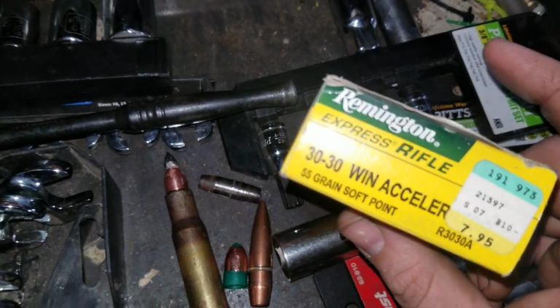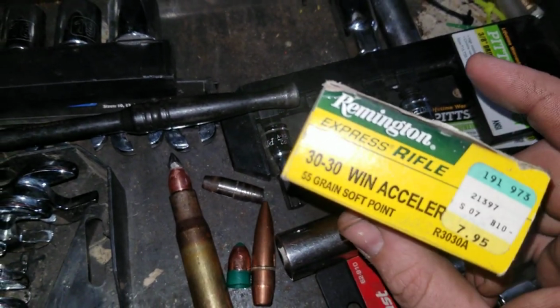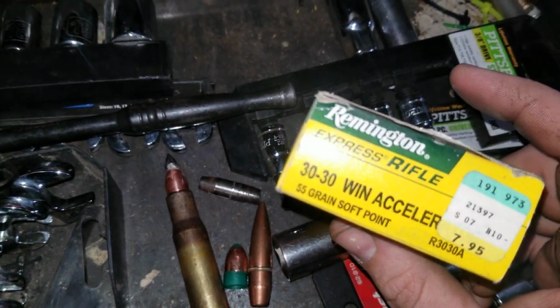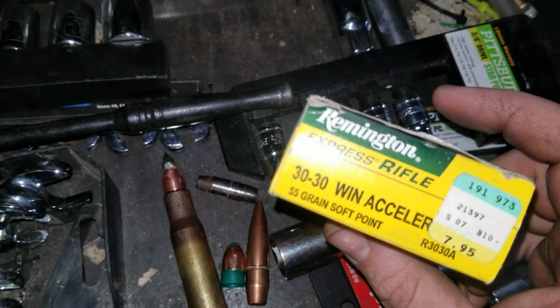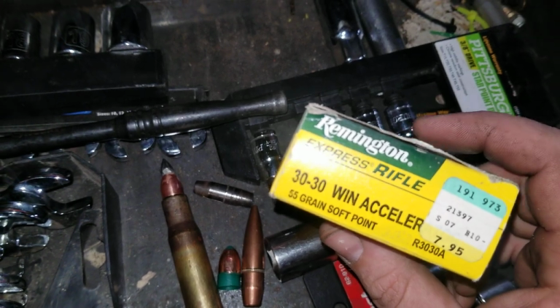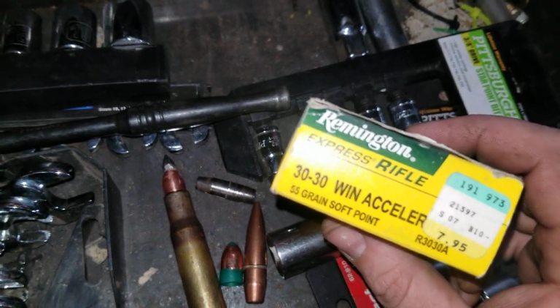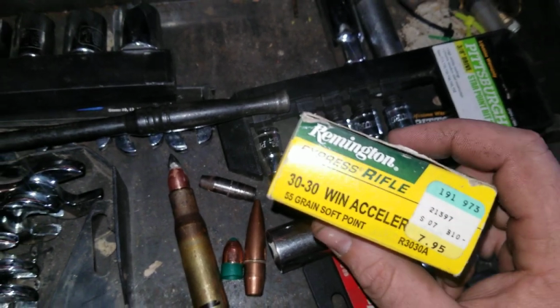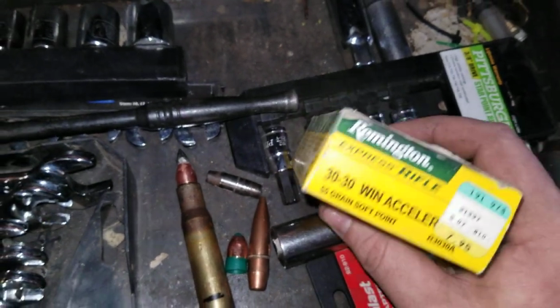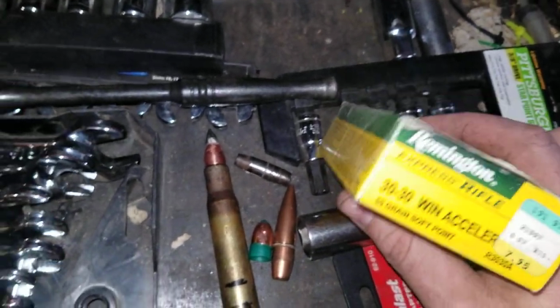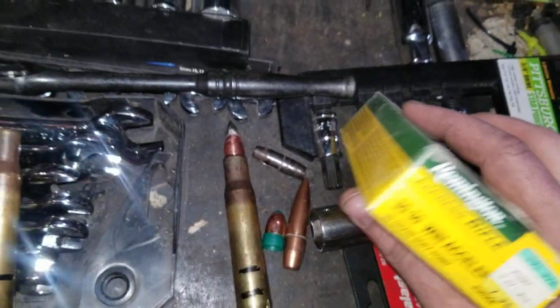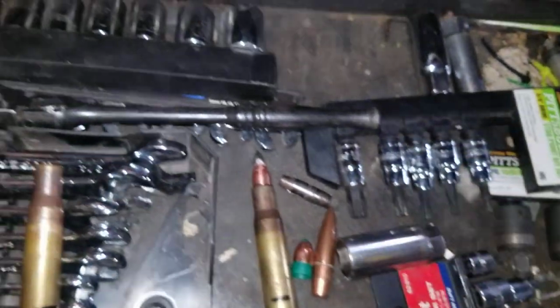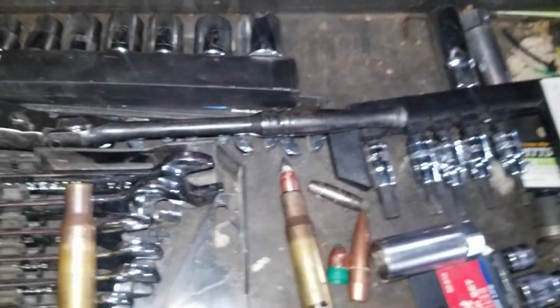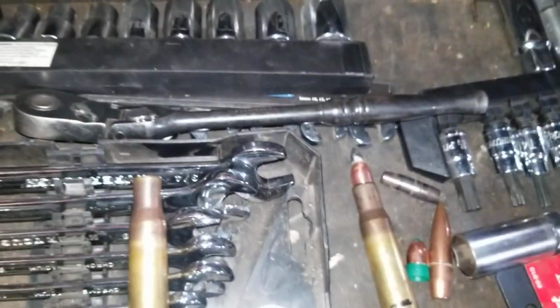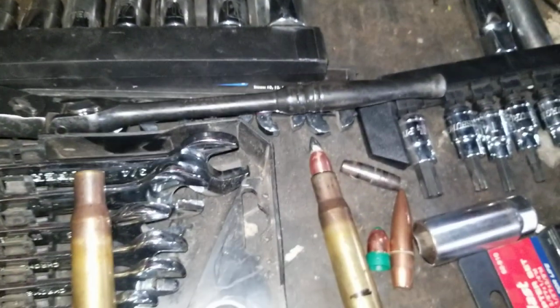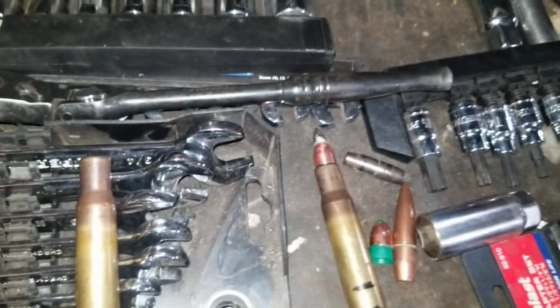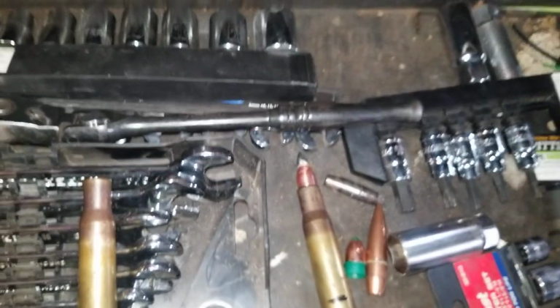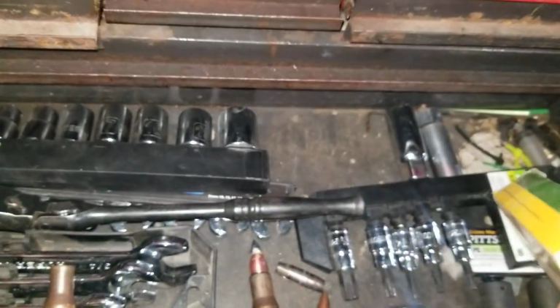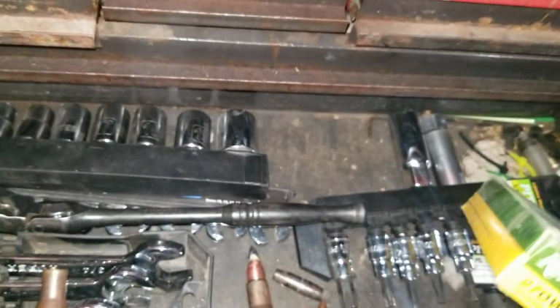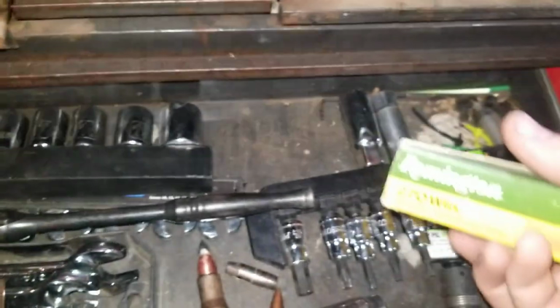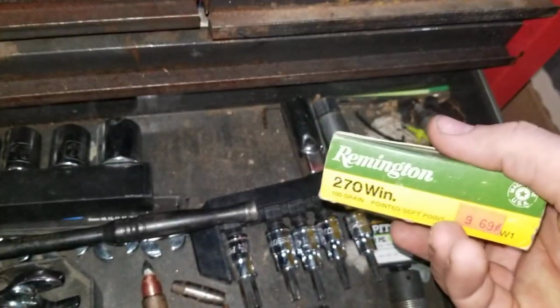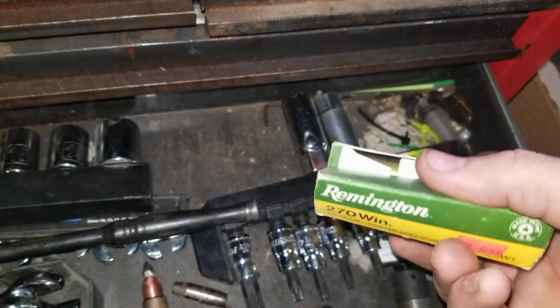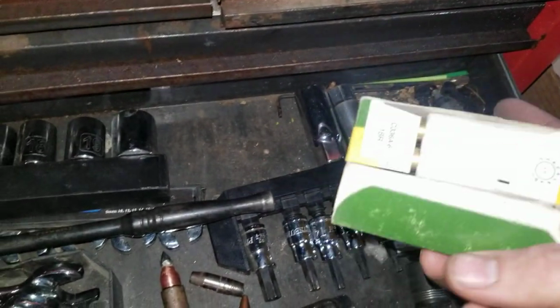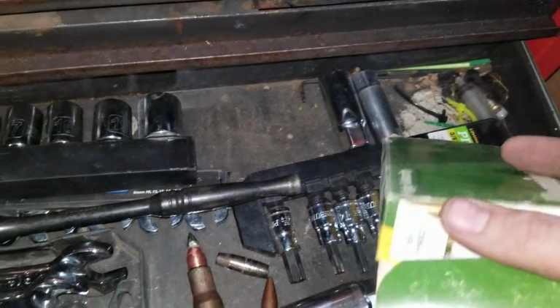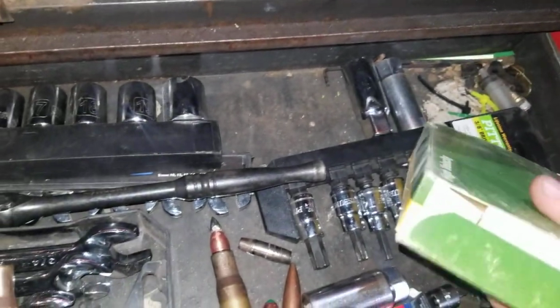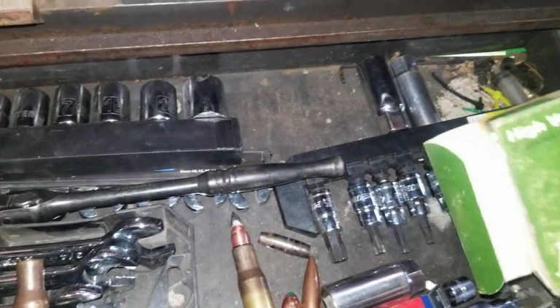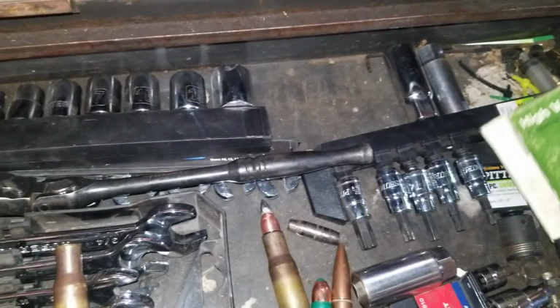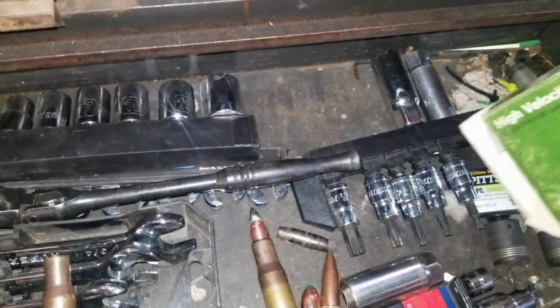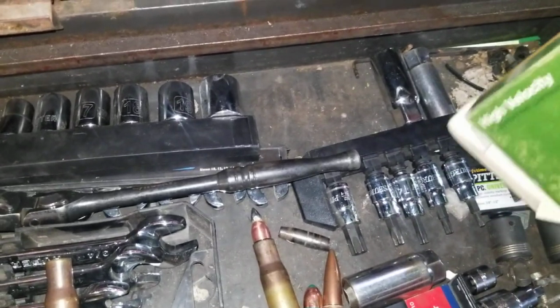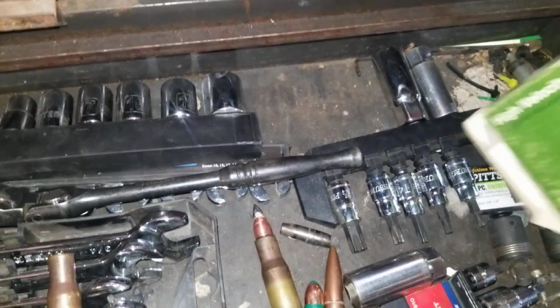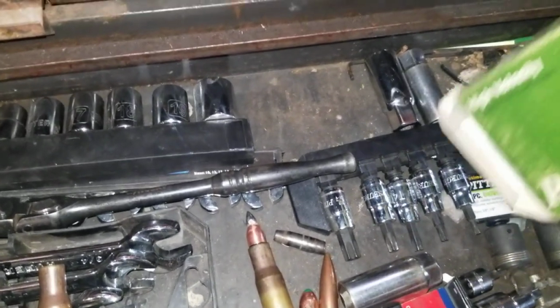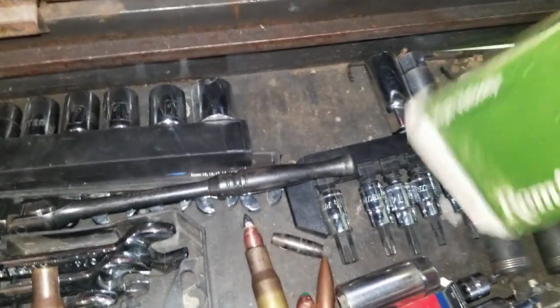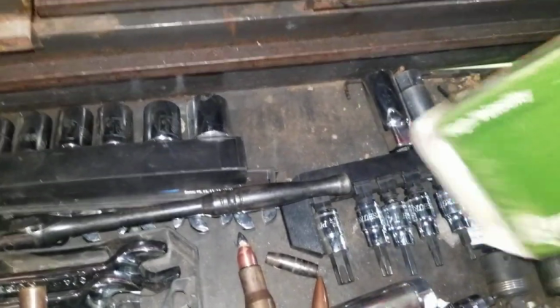Unfortunately, I had a bunch of these boxes and they're all just brass. But I found like hundreds of rounds of 270 — check these out. These are 100 grain. I wish the prices were still like that, especially nowadays.